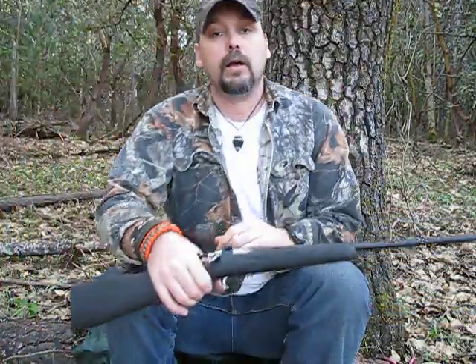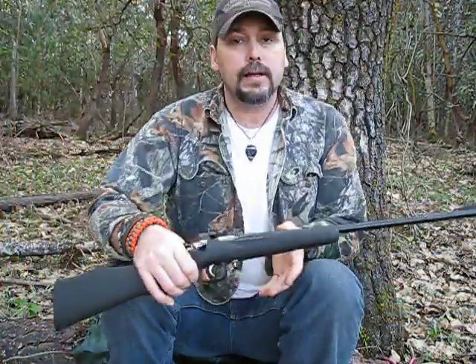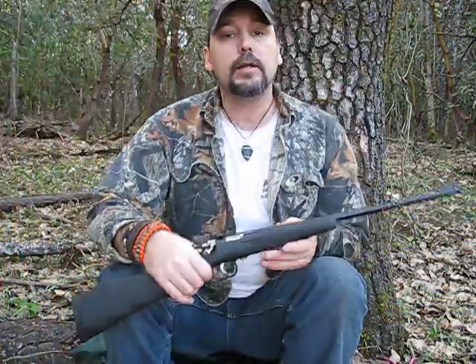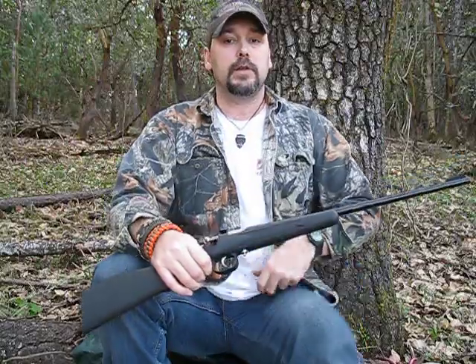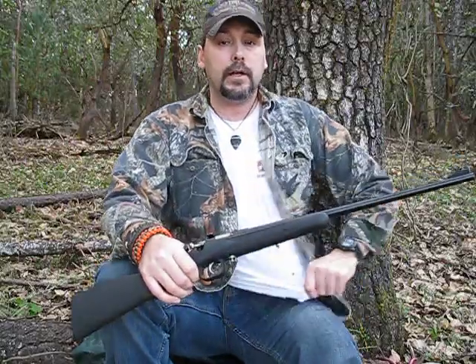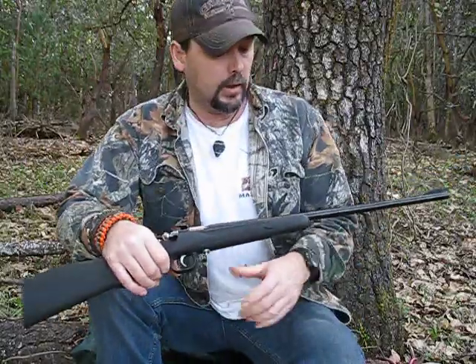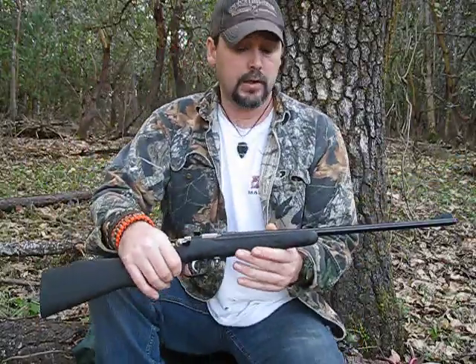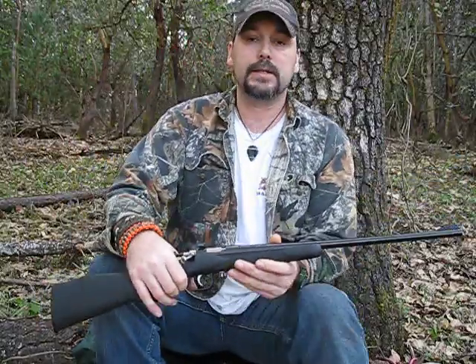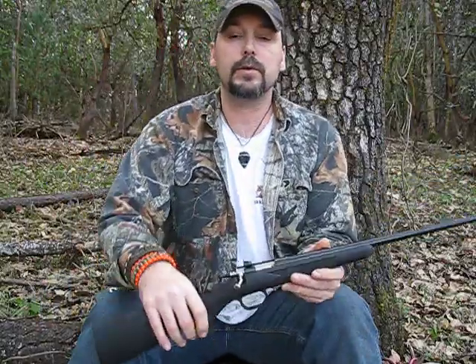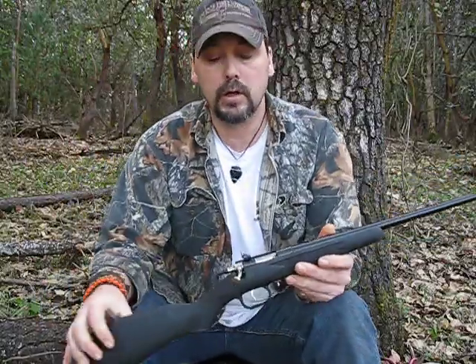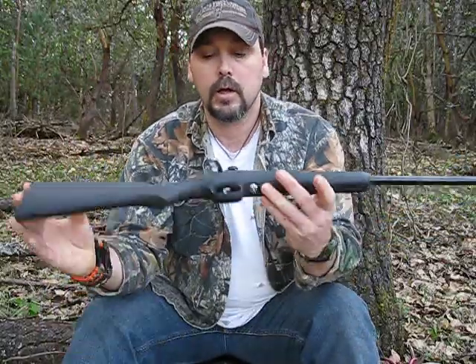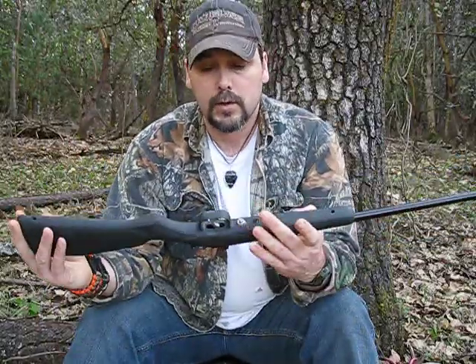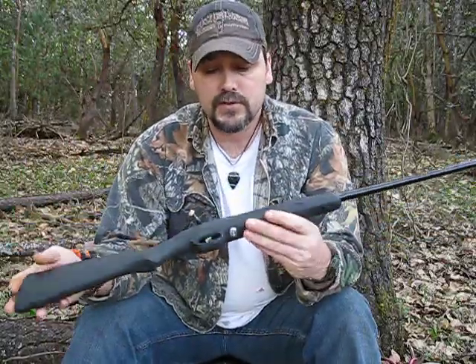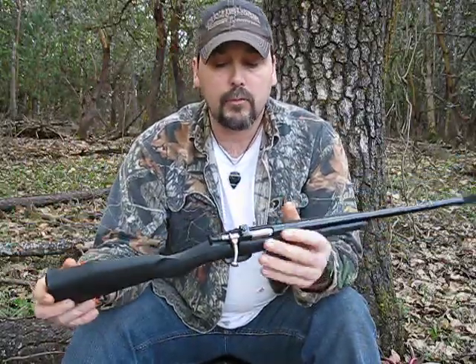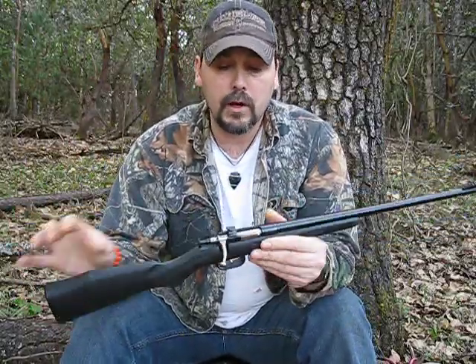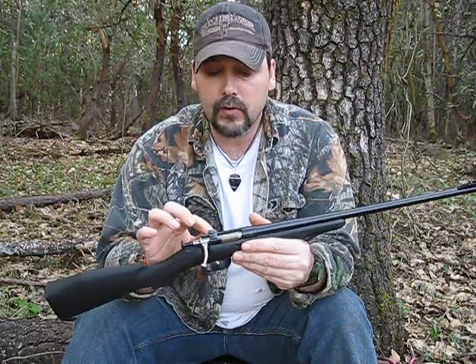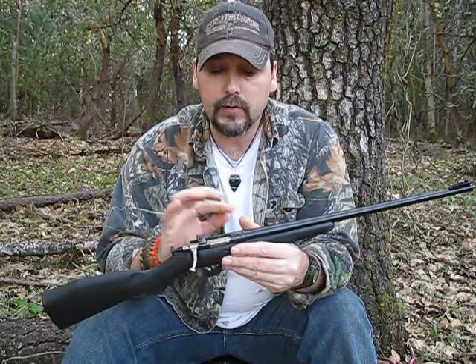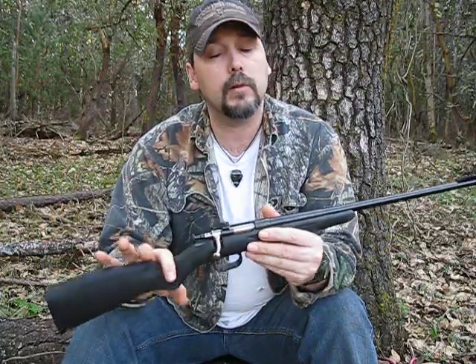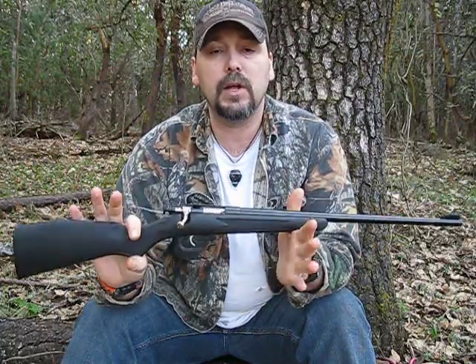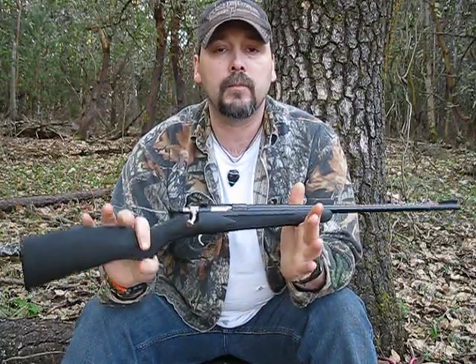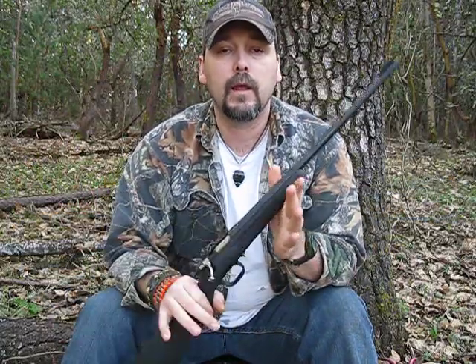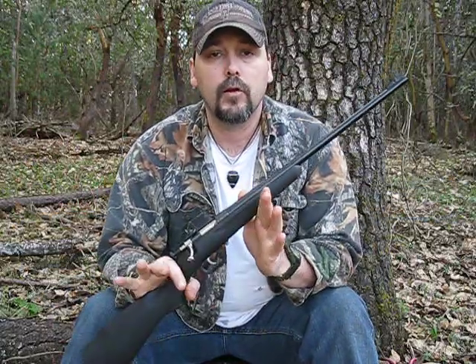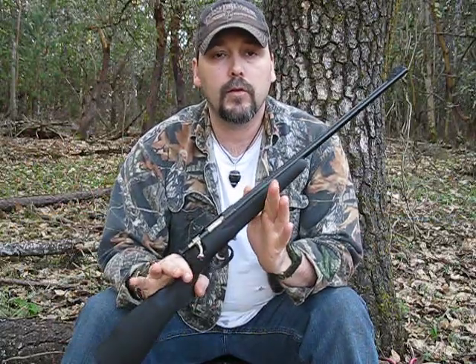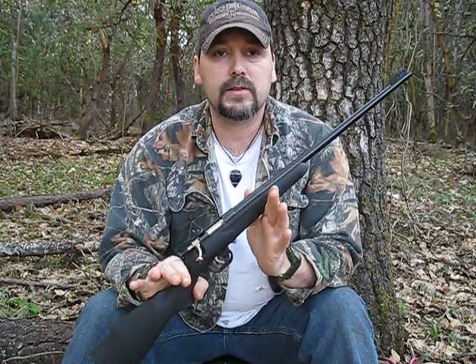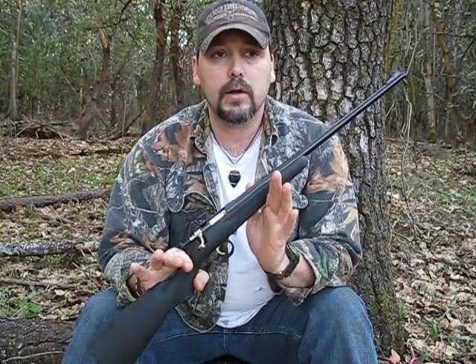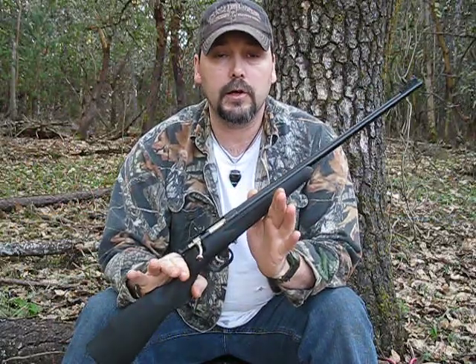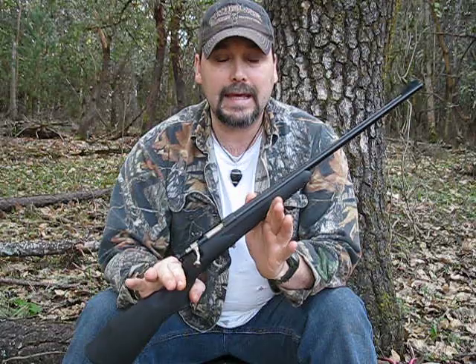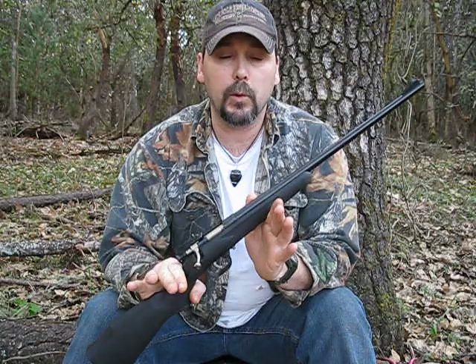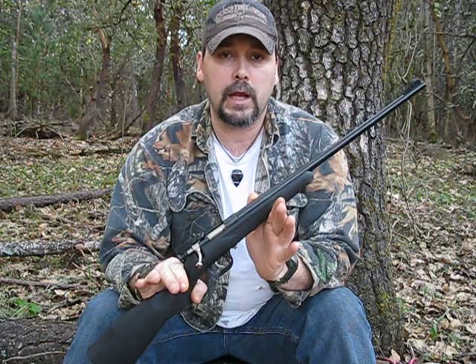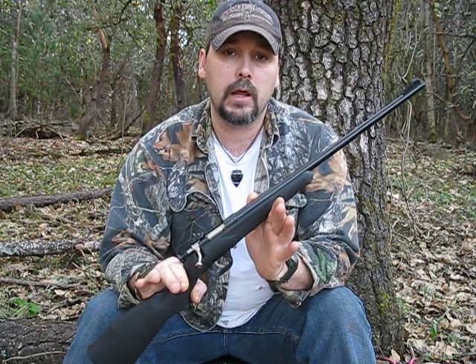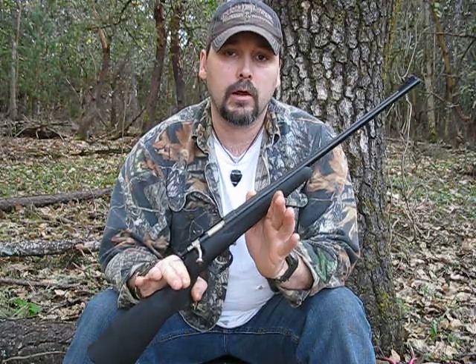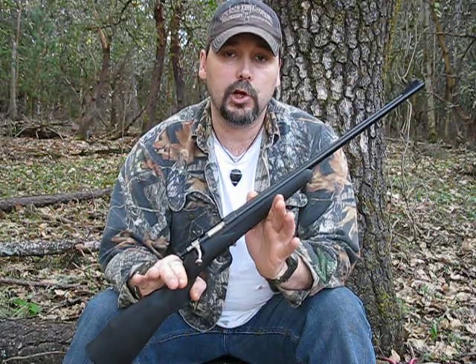Hi guys, John here again, Common Sense Outdoors. So let's start off with talking about this gun. This is, in my opinion, the best gun you can get for the money for youth.